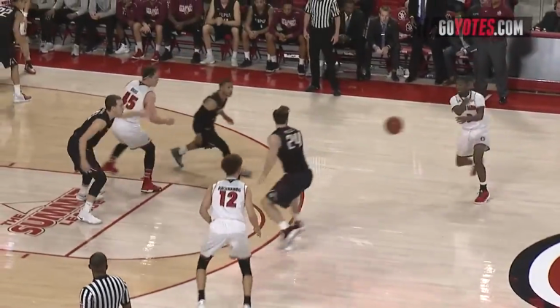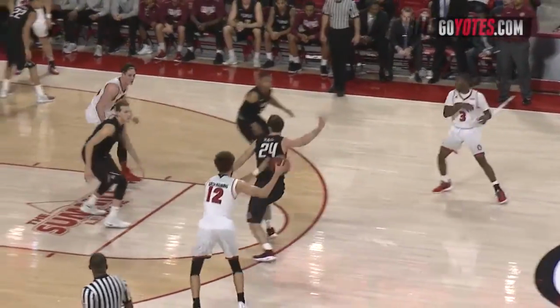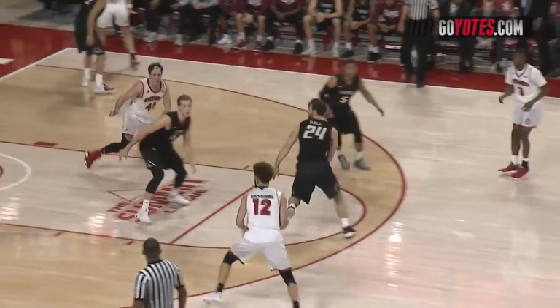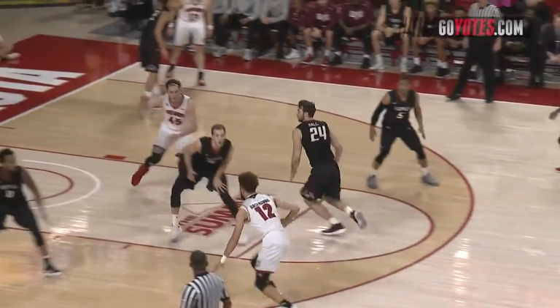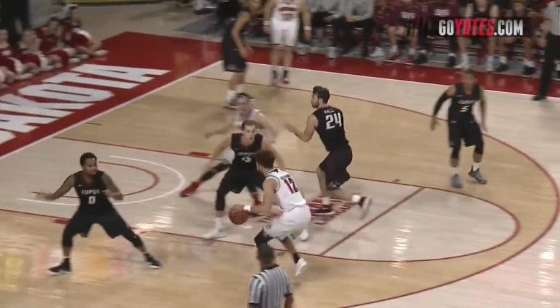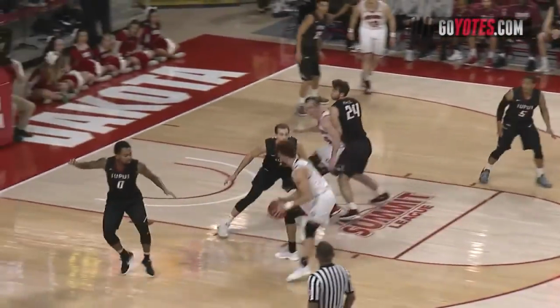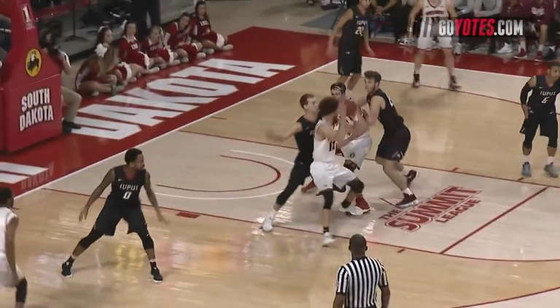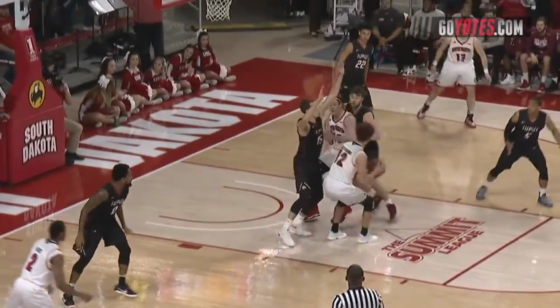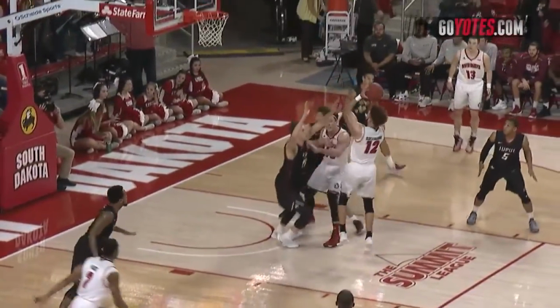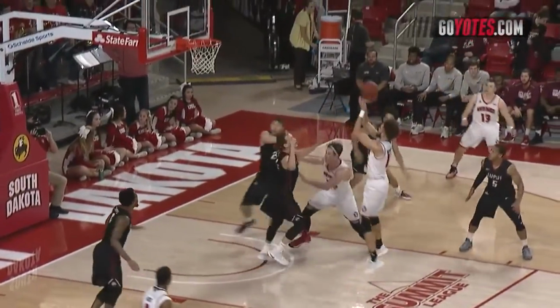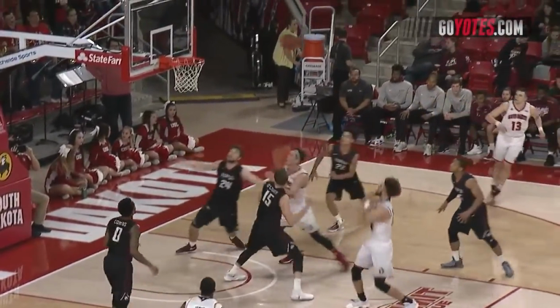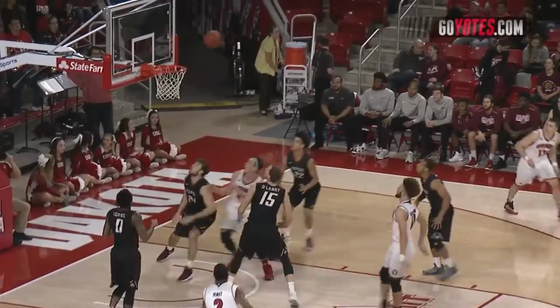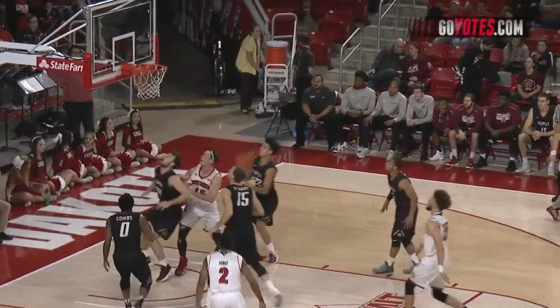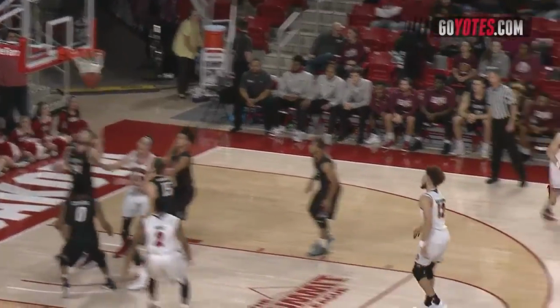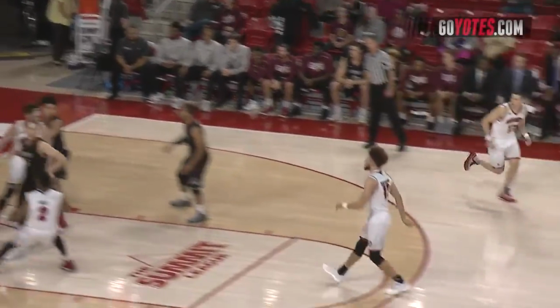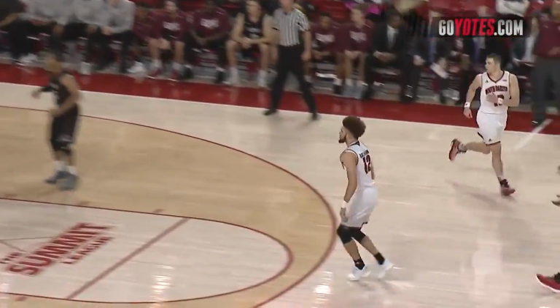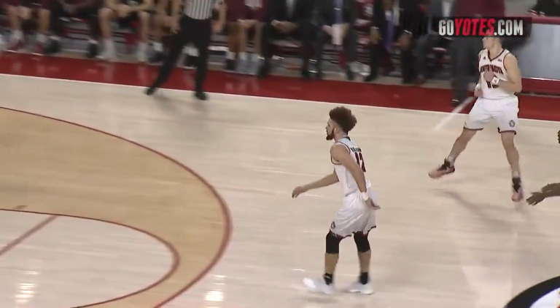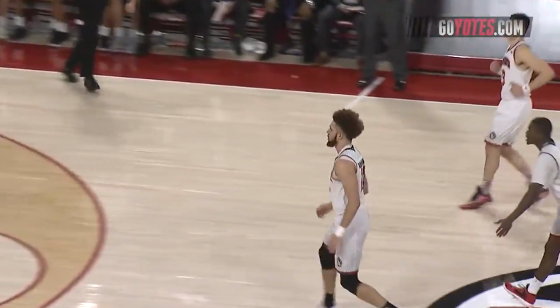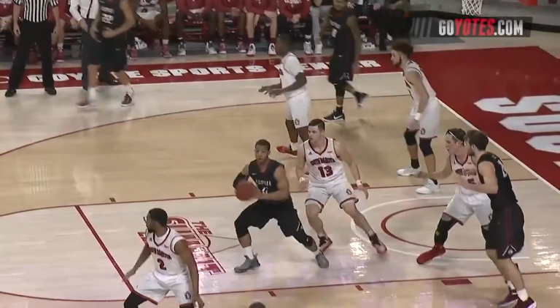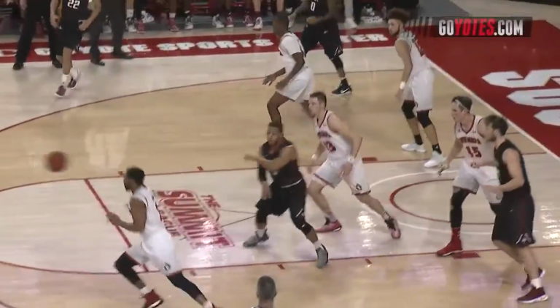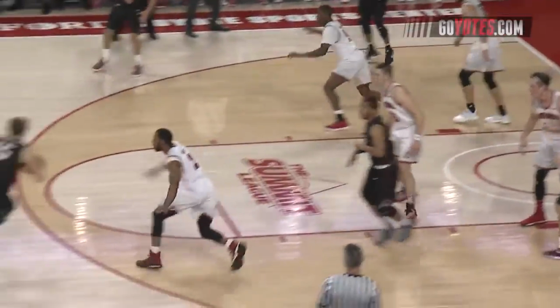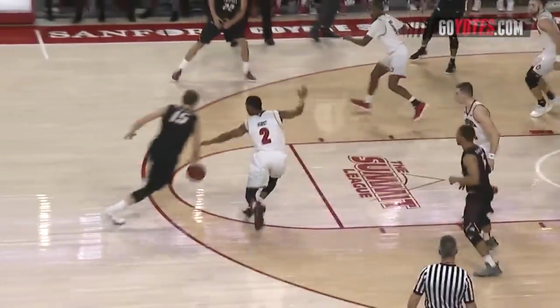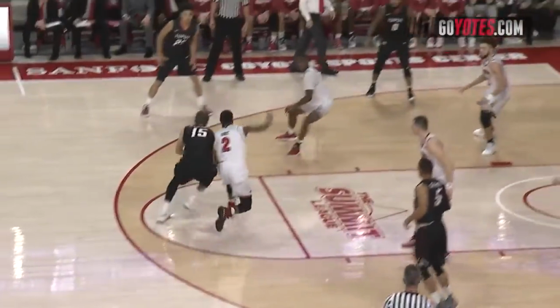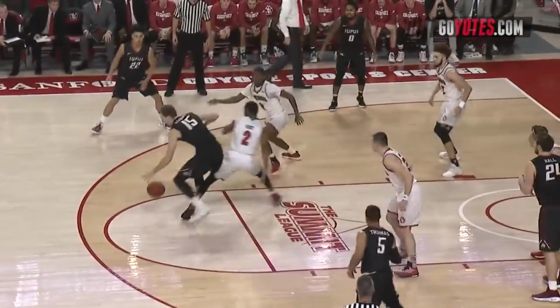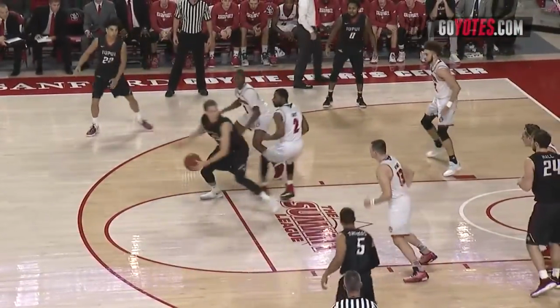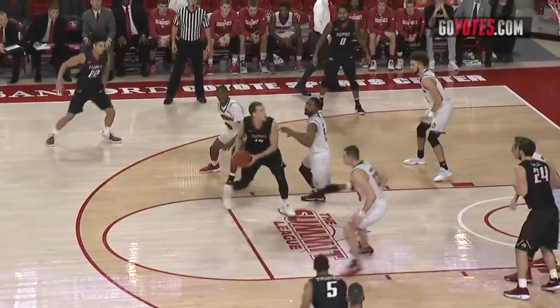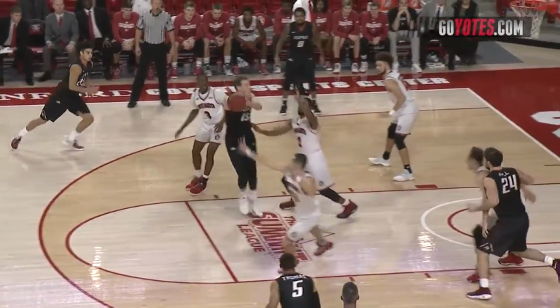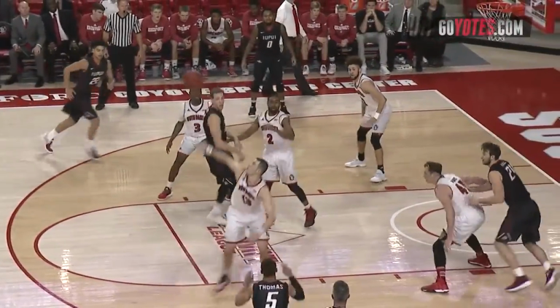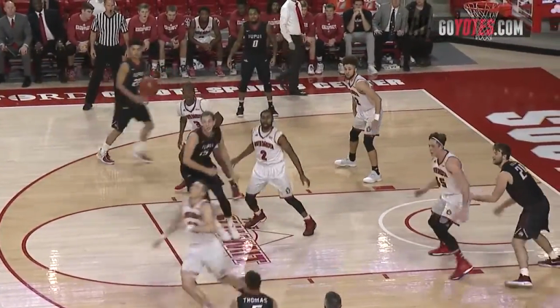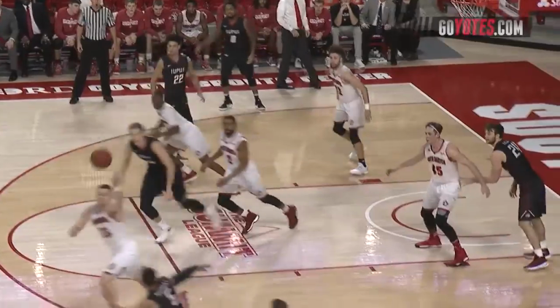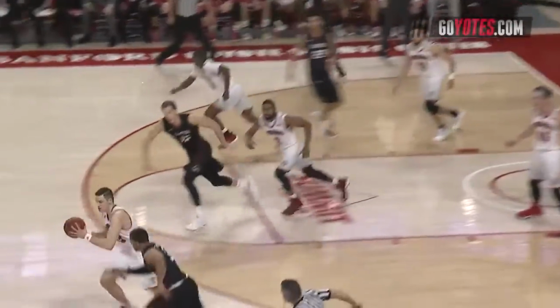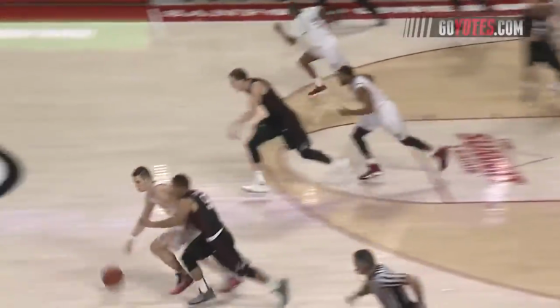Here's Simpson to Trey Burch-Manning. Spin move in the lane. The shot up good. Thomas will kick it to O'Leary in the lane. Pass tipped away.